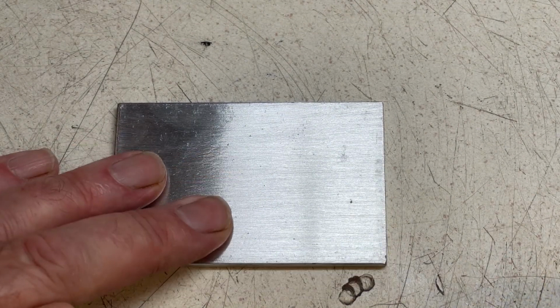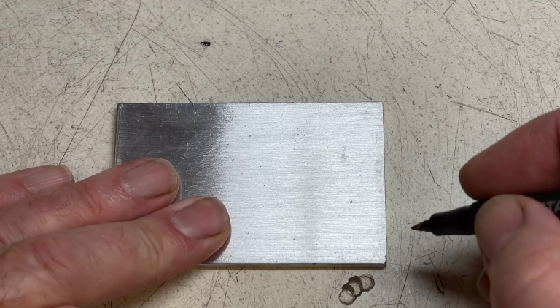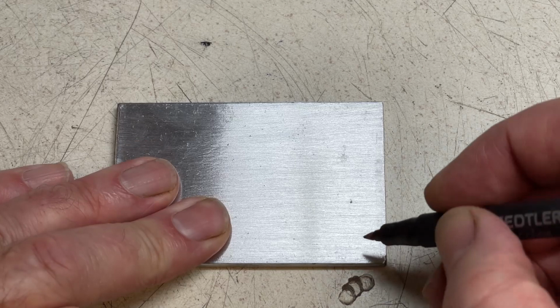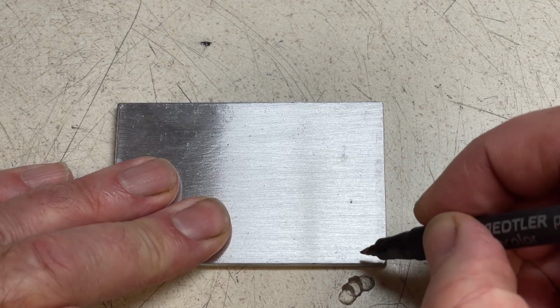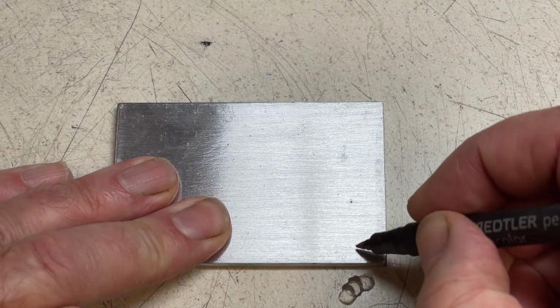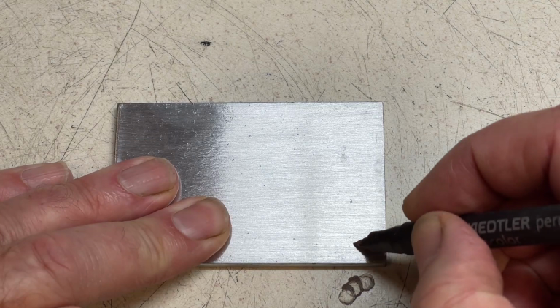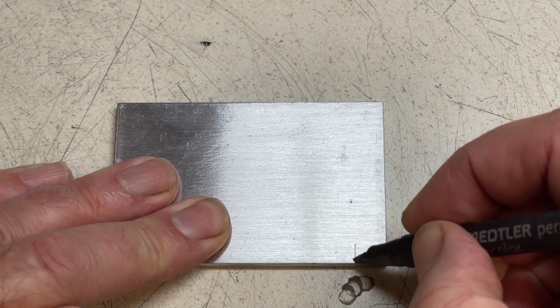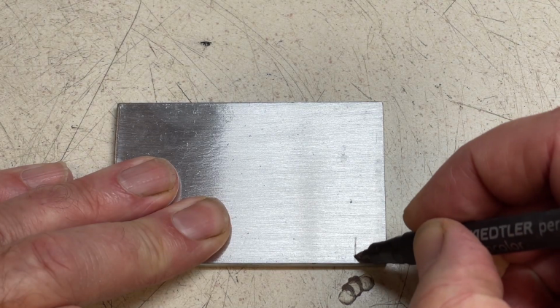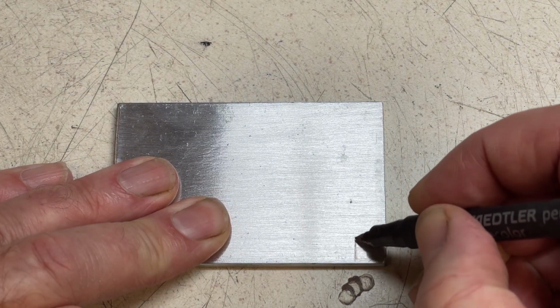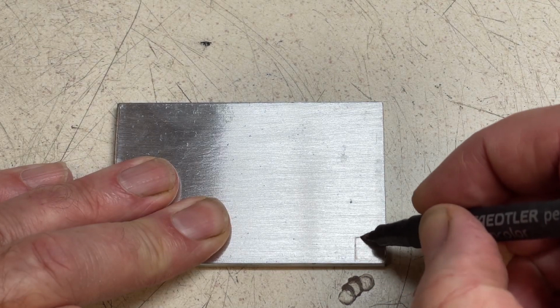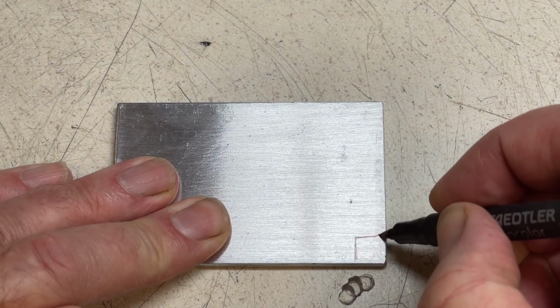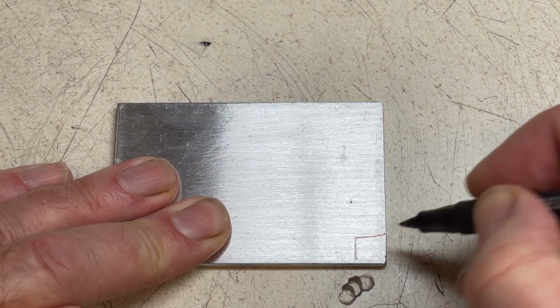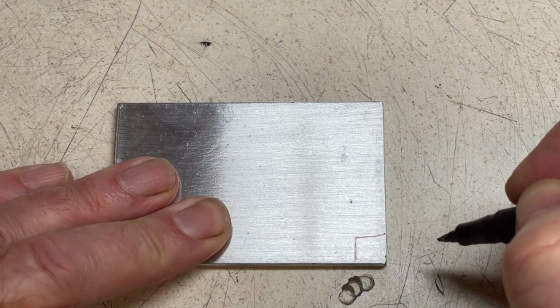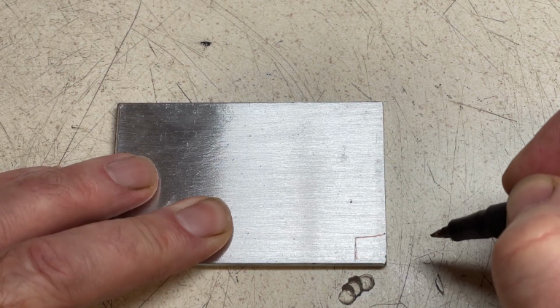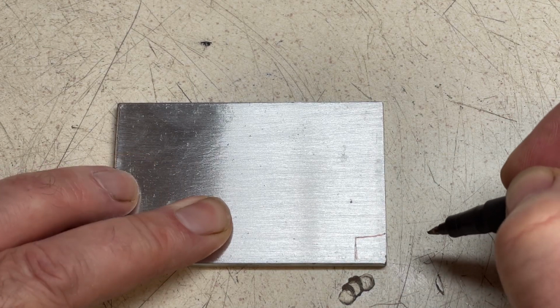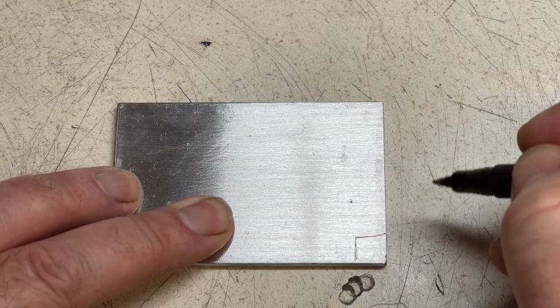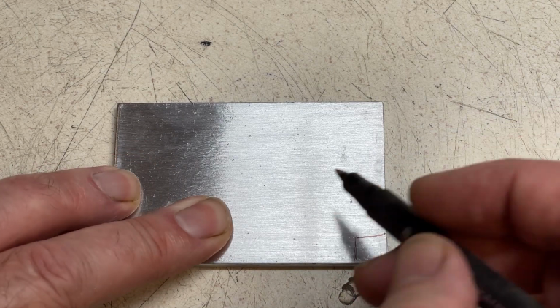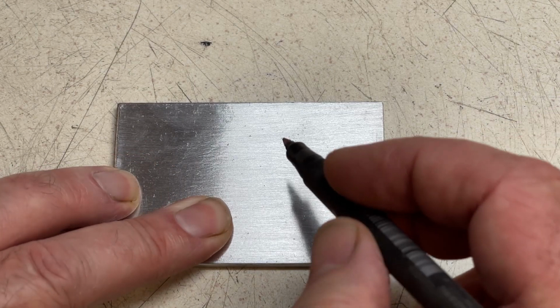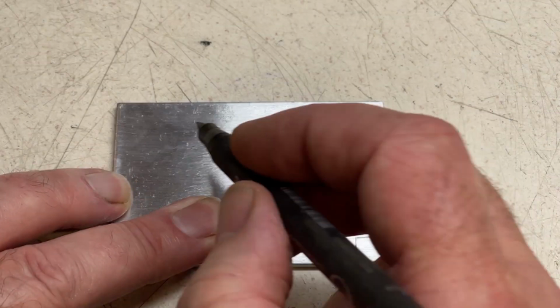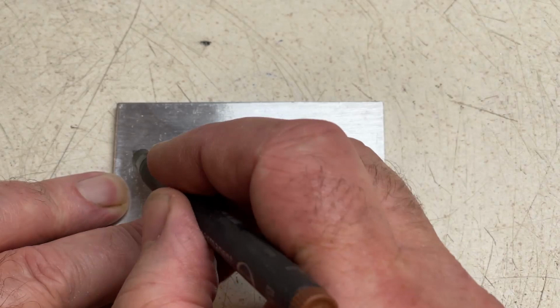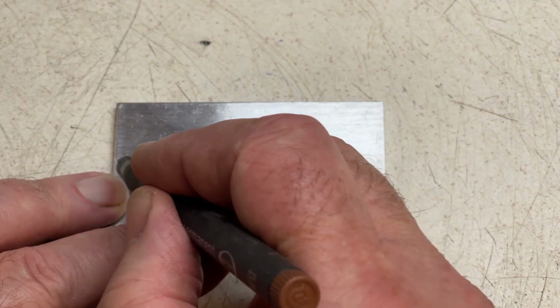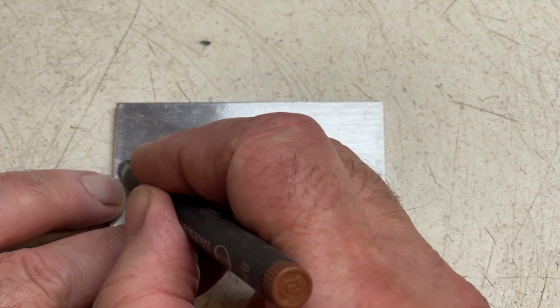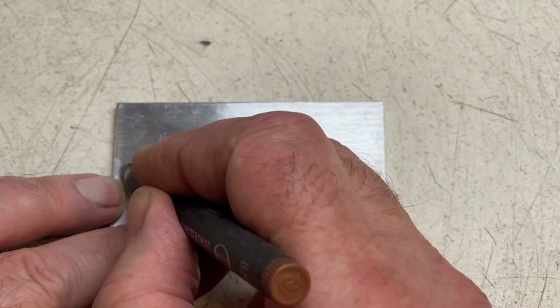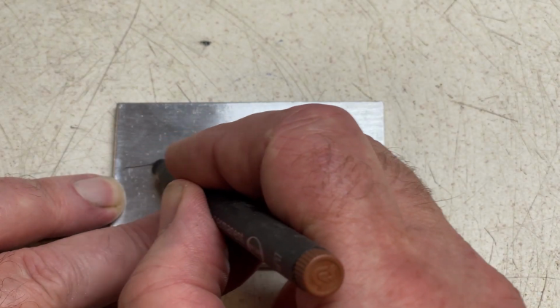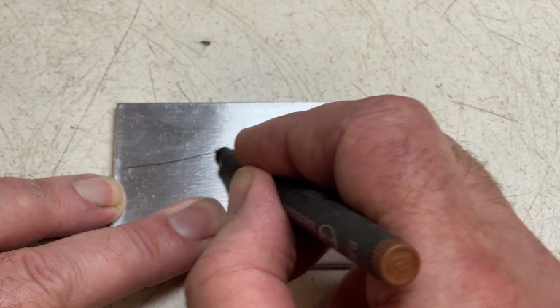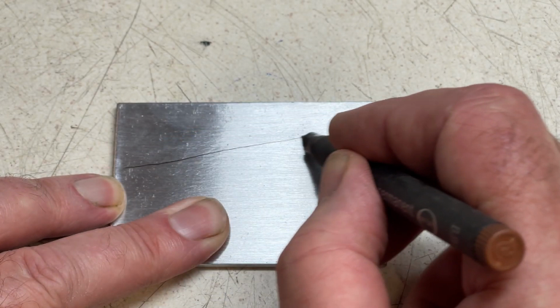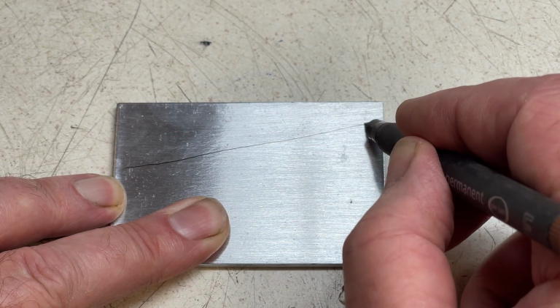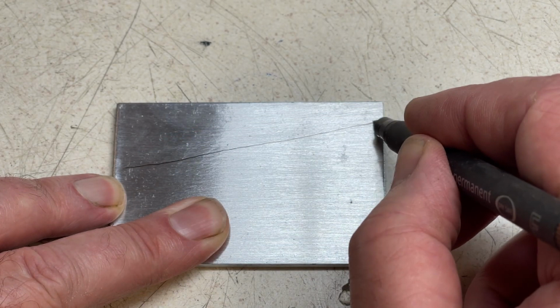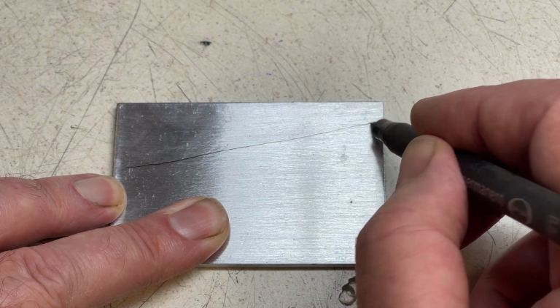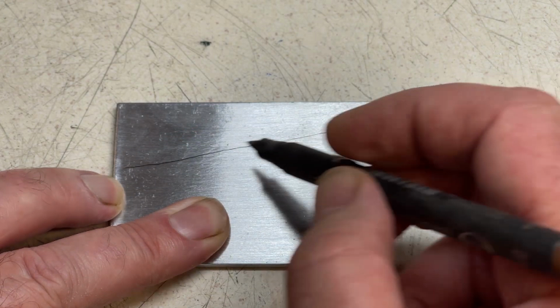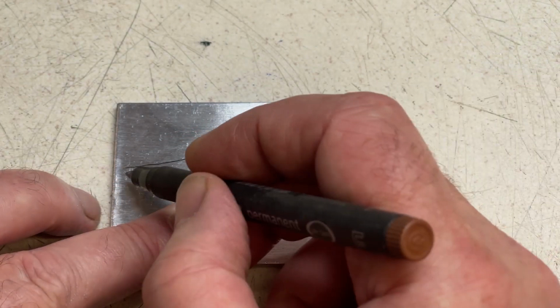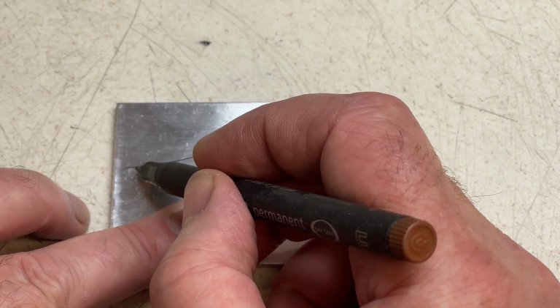Here I've cleaned up a piece of flat ally bar to give us square edges. I need a gauge at five degrees and I'm going to use trigonometry to create this angle.